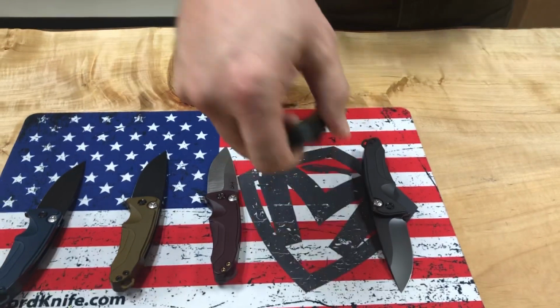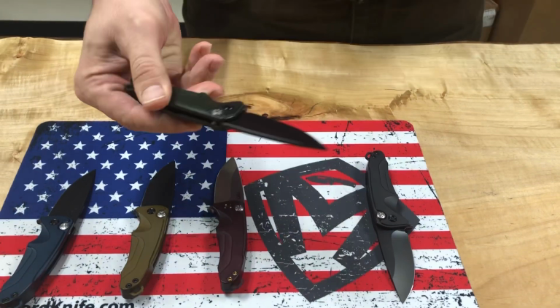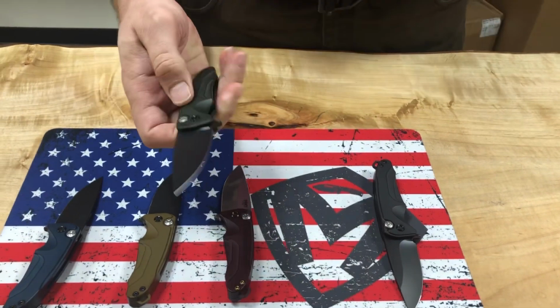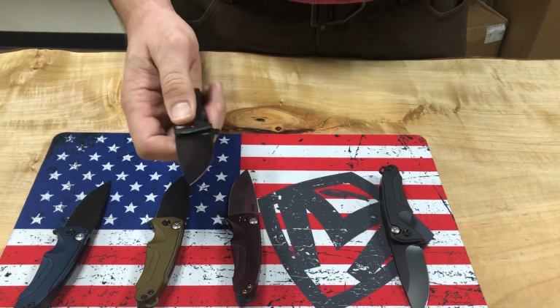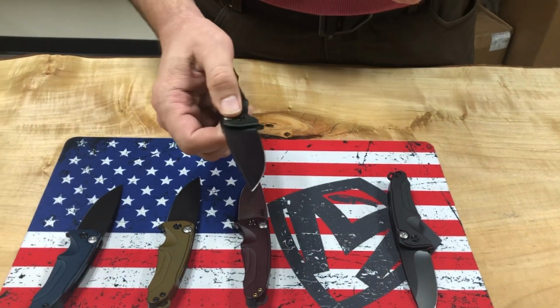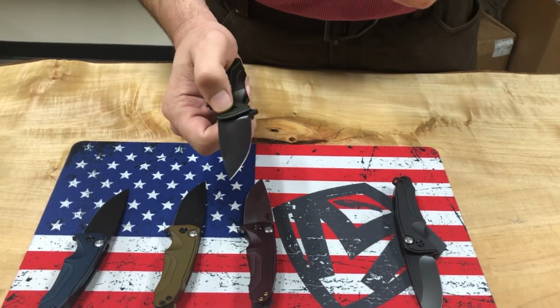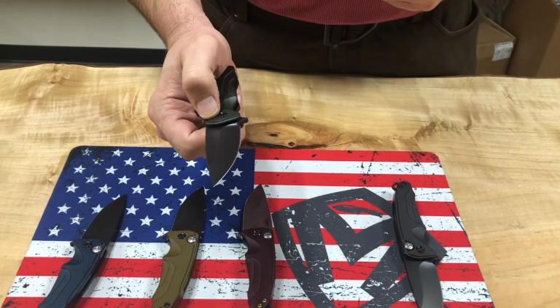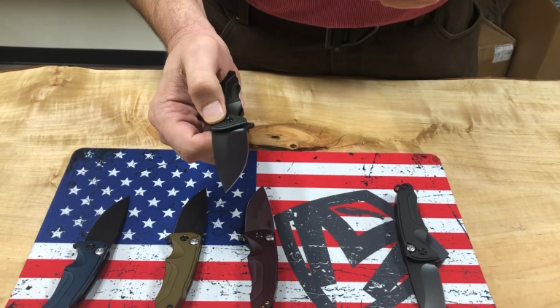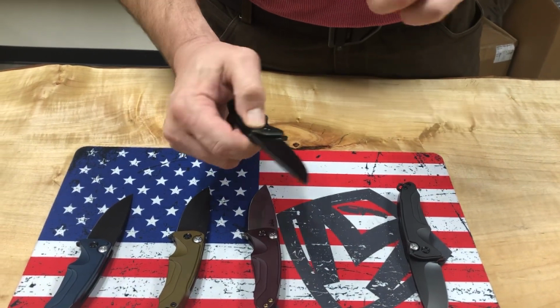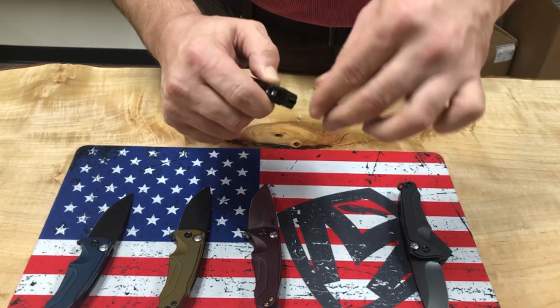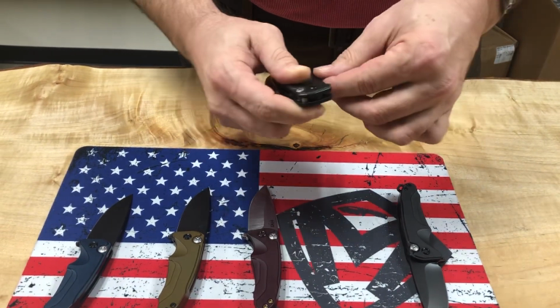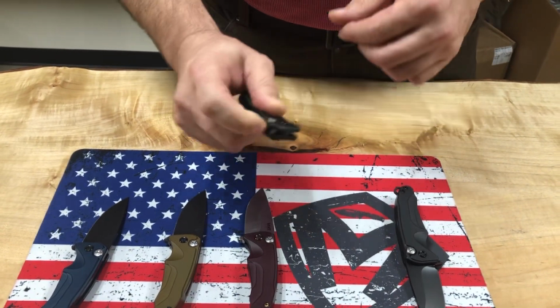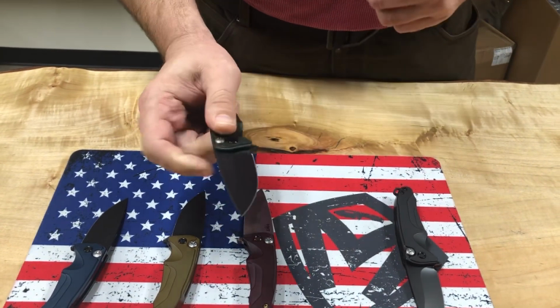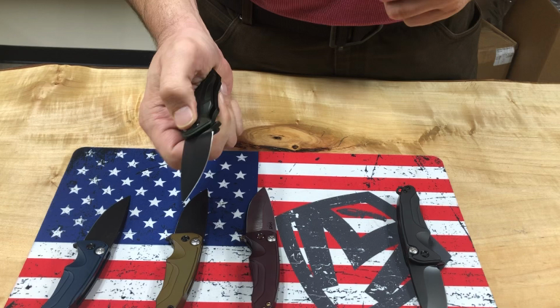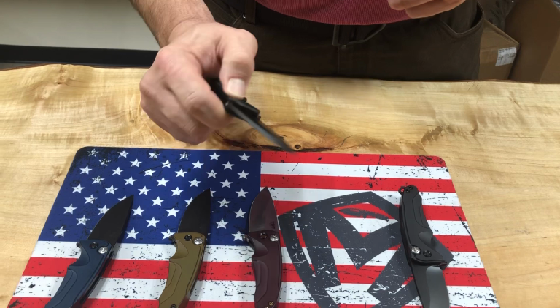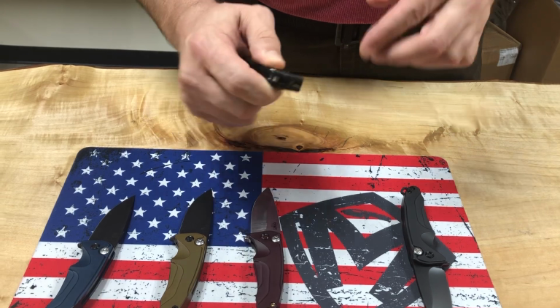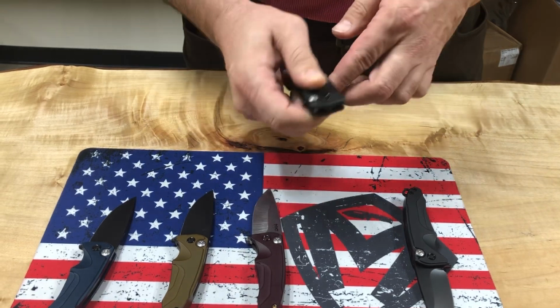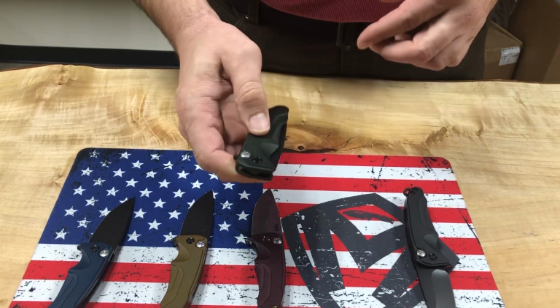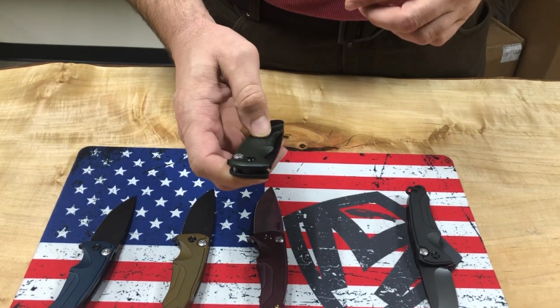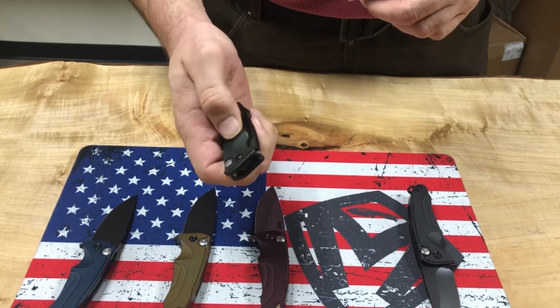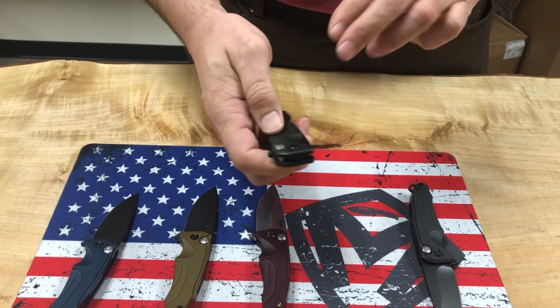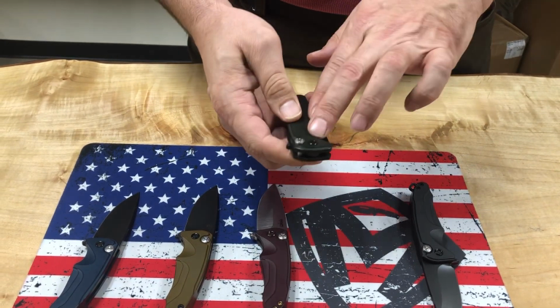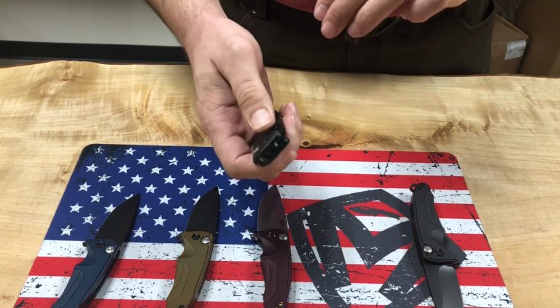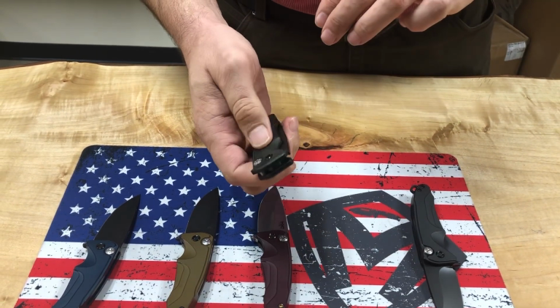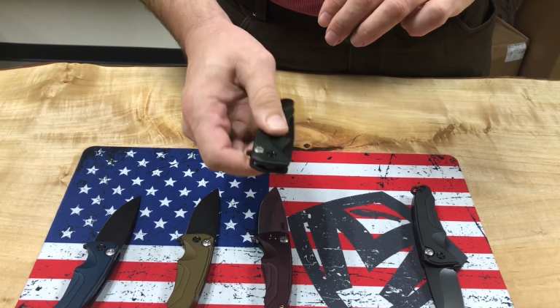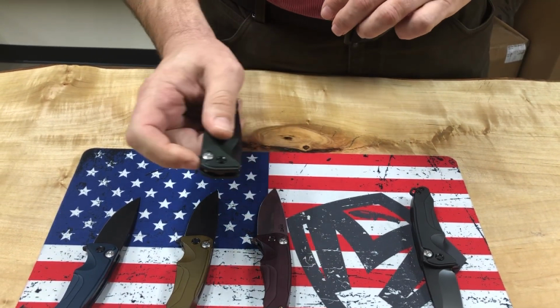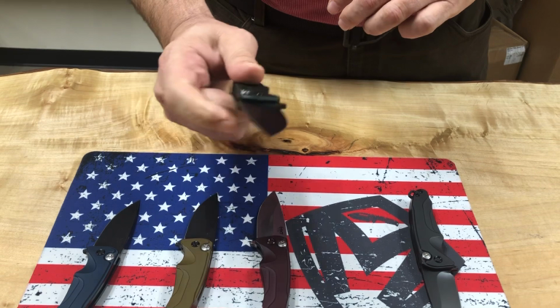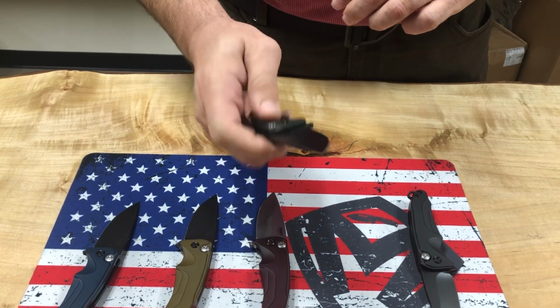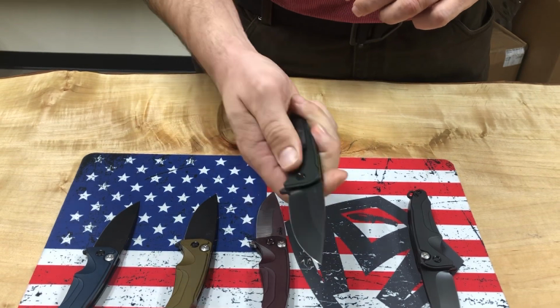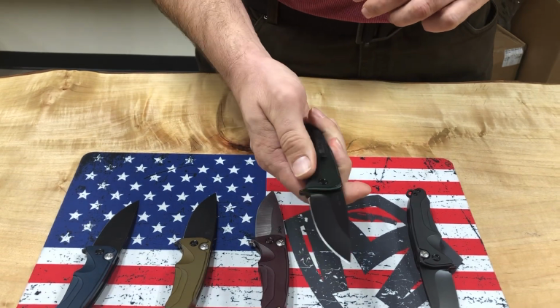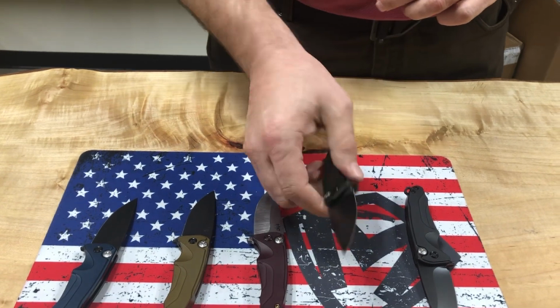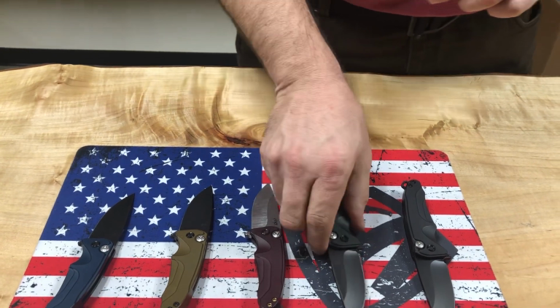Next is green — hard-anno green with PVD hardware and PVD blade. S45VN blade steel.